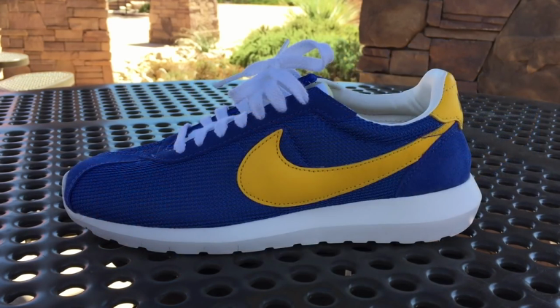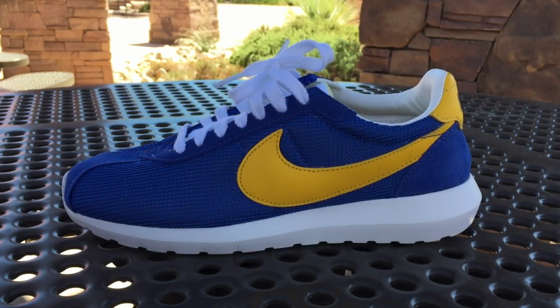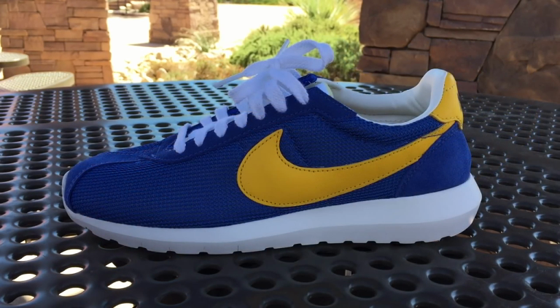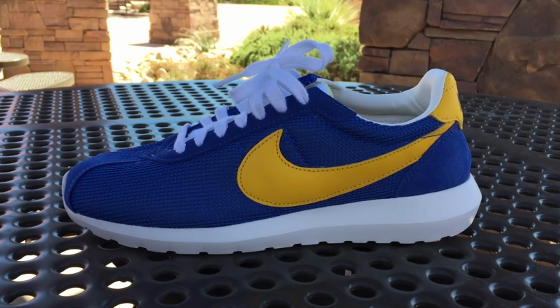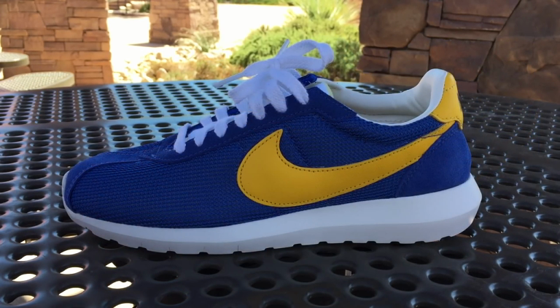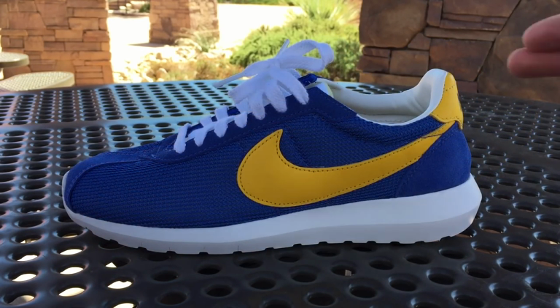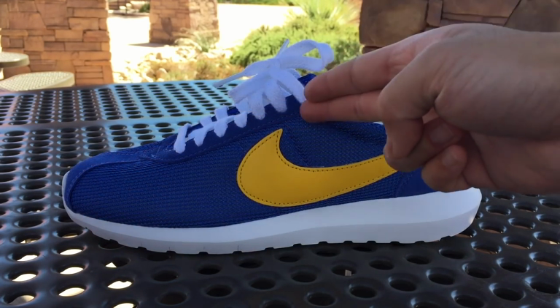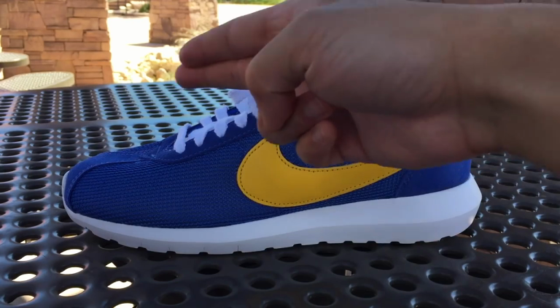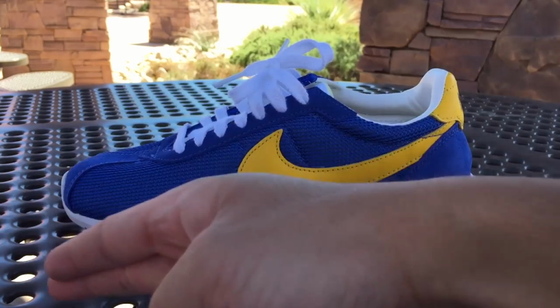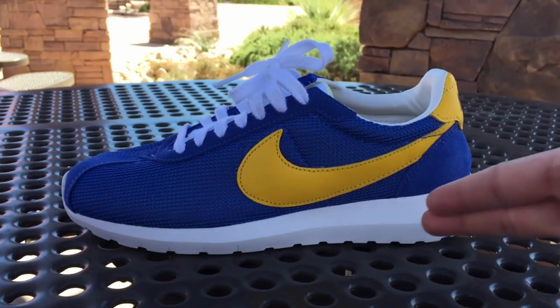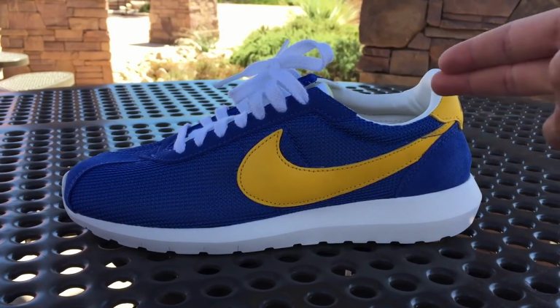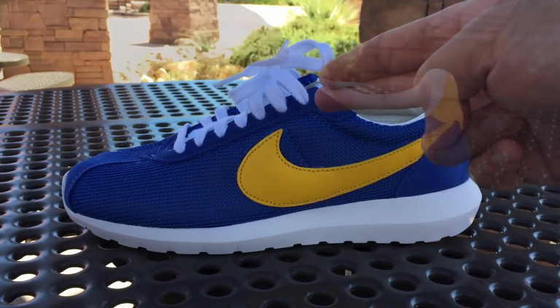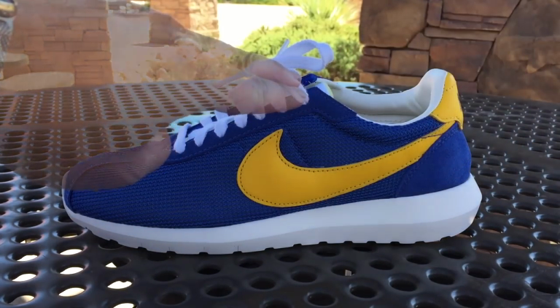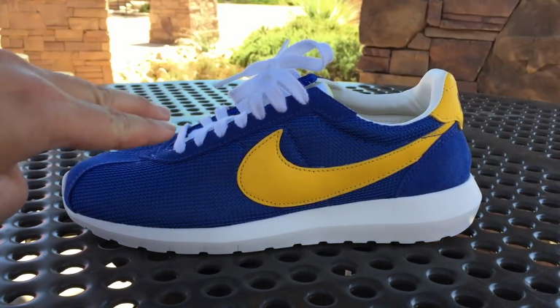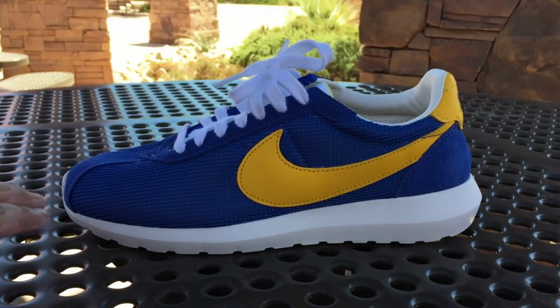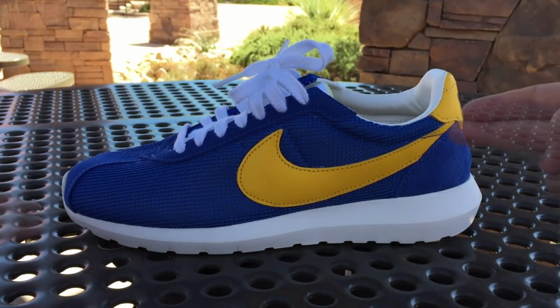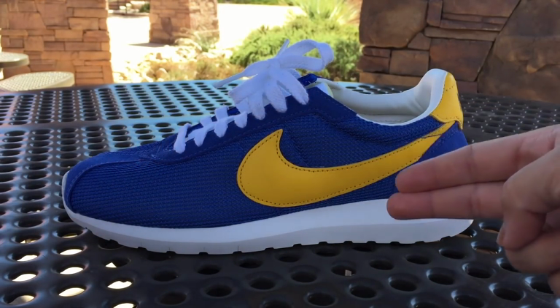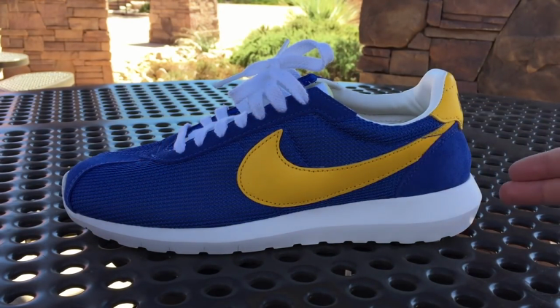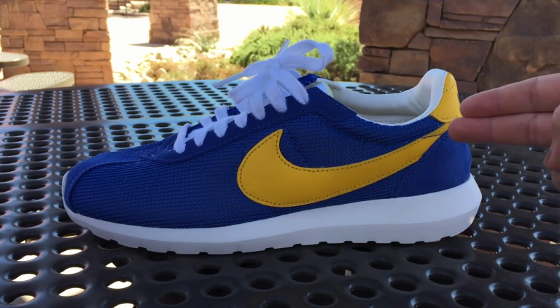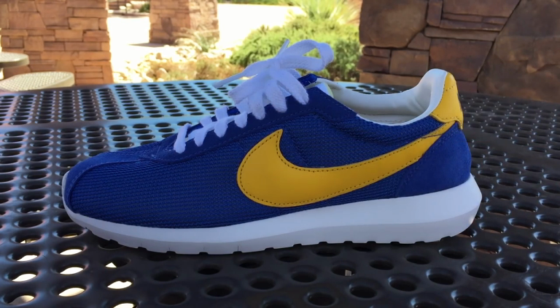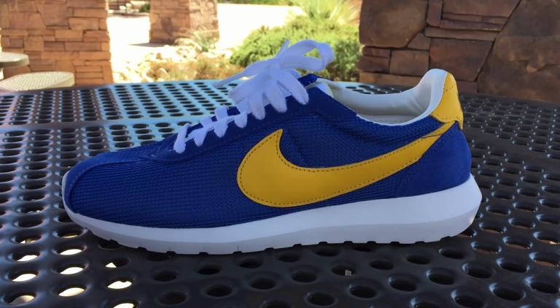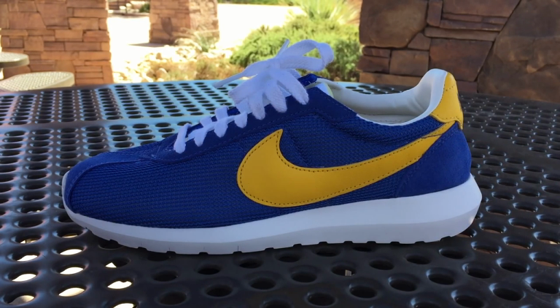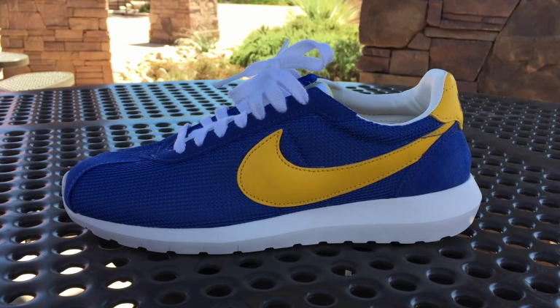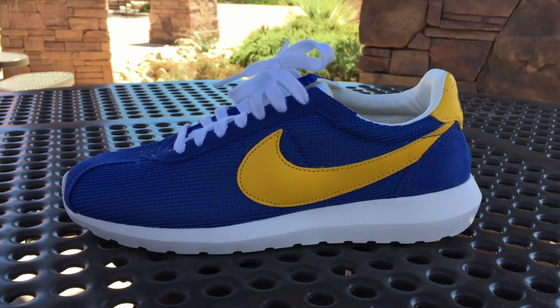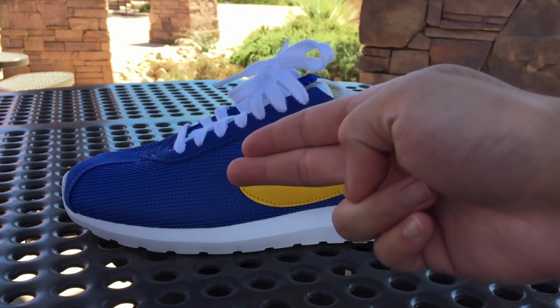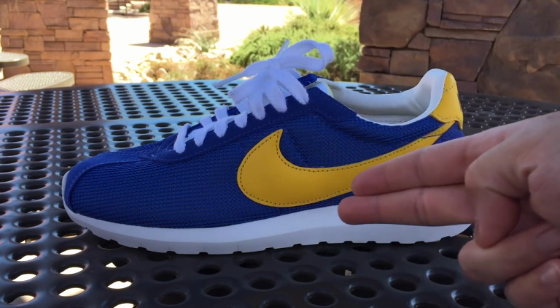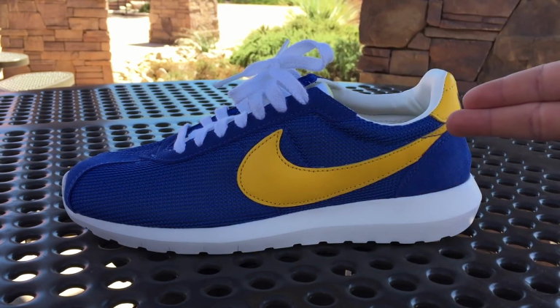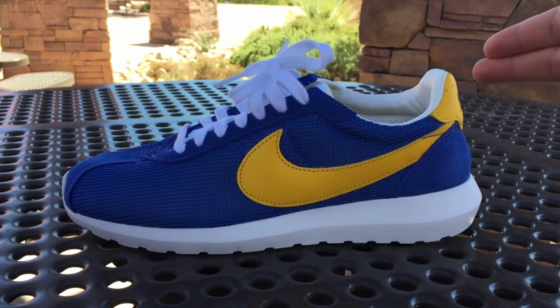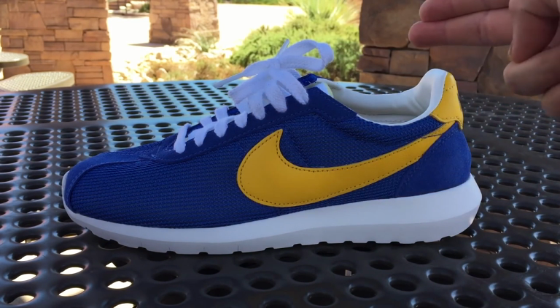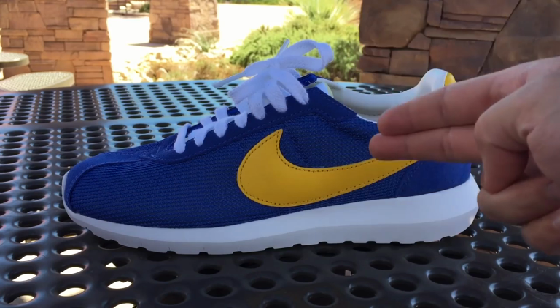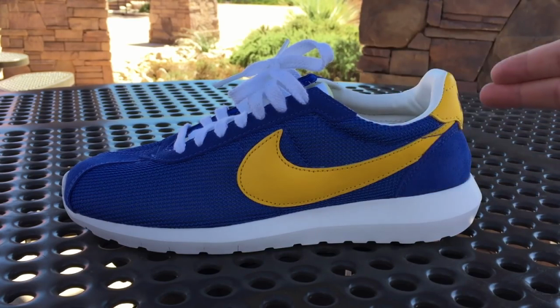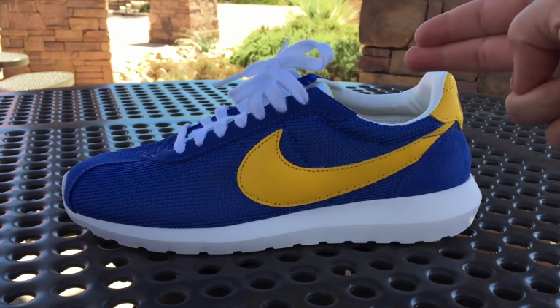When it comes to the material makeup of the Roshu, we have a mesh upper found in the forefront and mid panels. We have suede from the eyelets down to the toe cap and back of the heel cap. And then there are hits of leather coming from the swoosh, the upper part of the heel, the inner lining, and the collar.